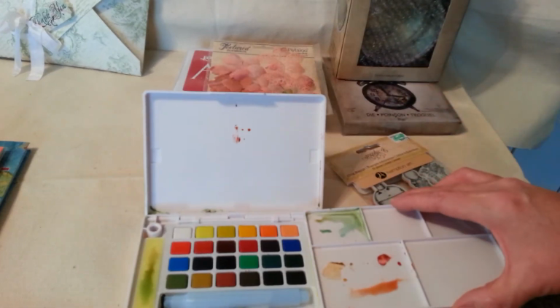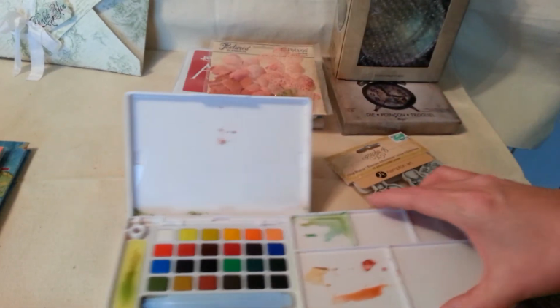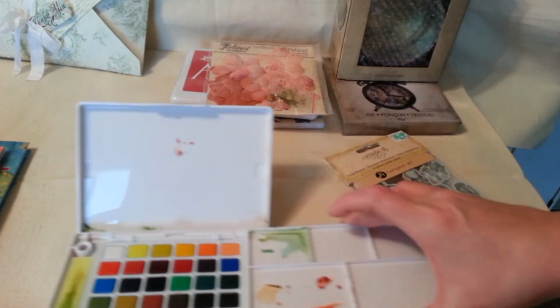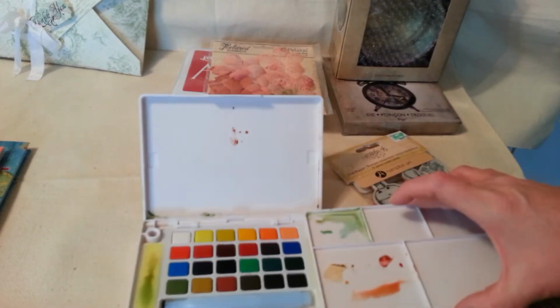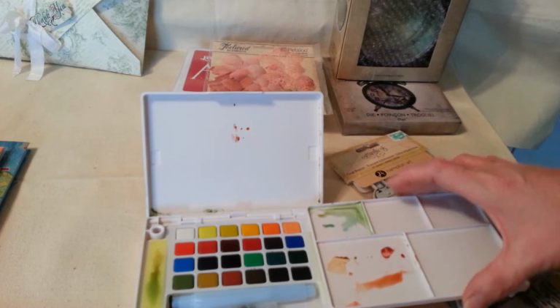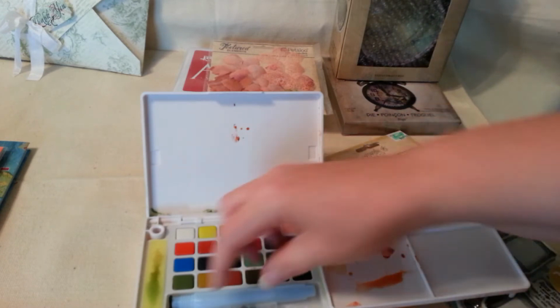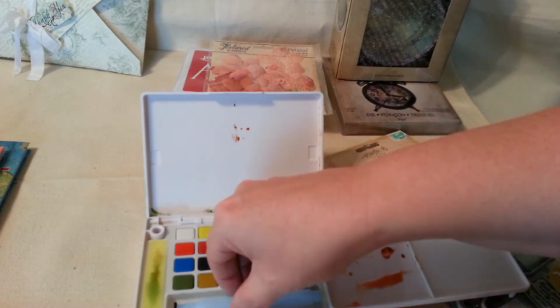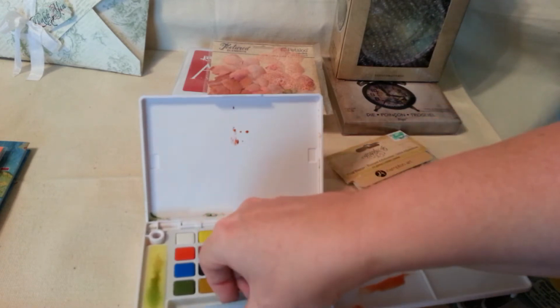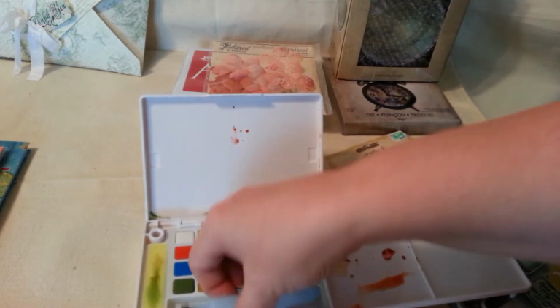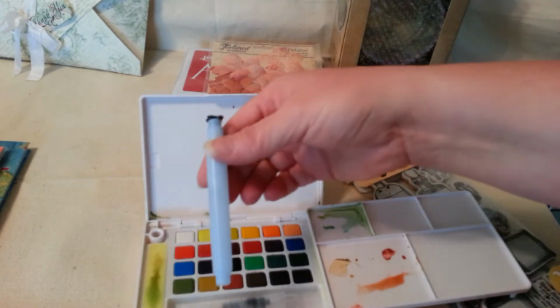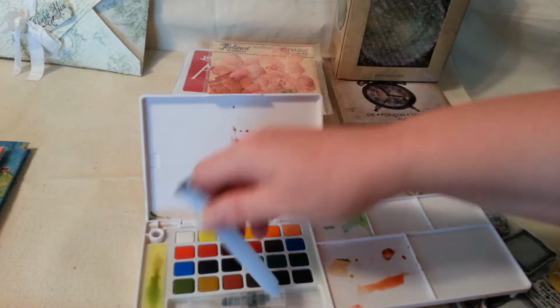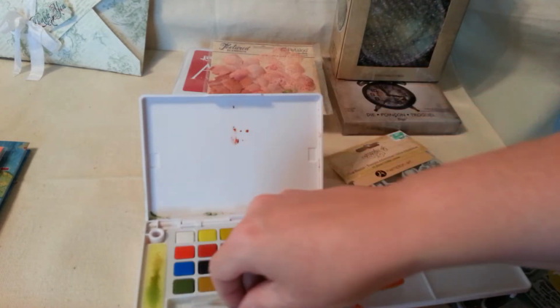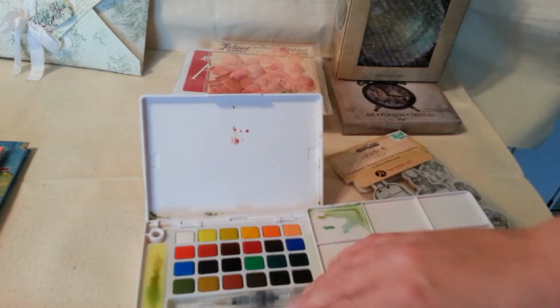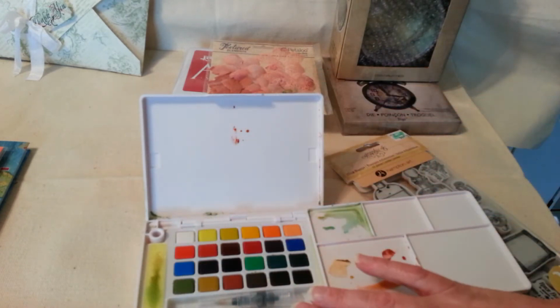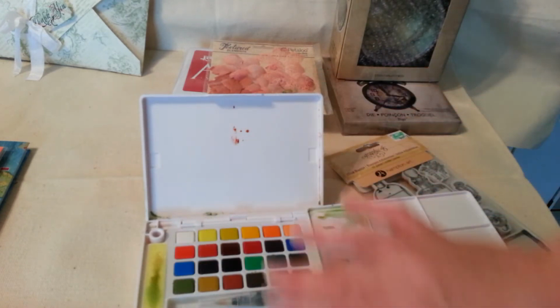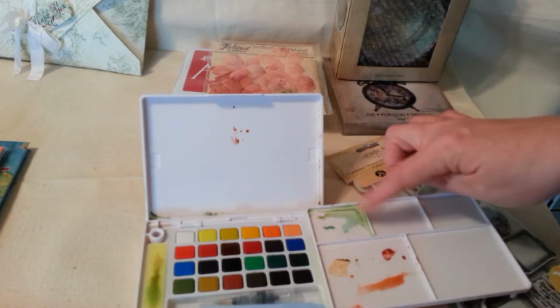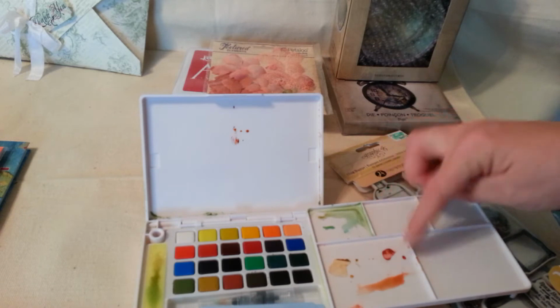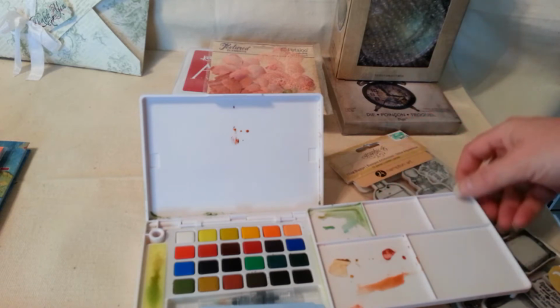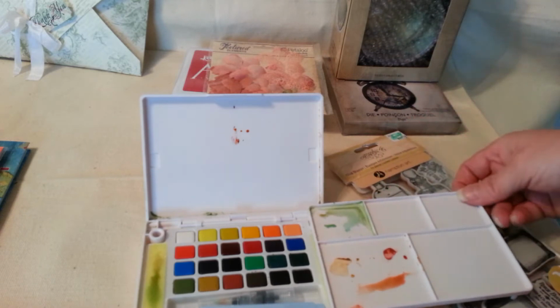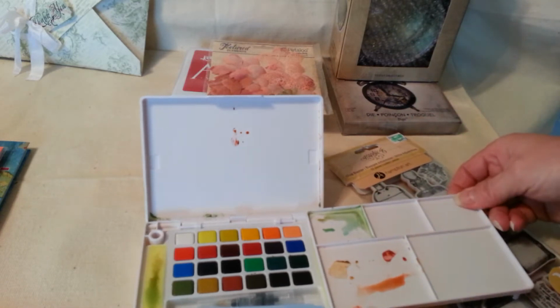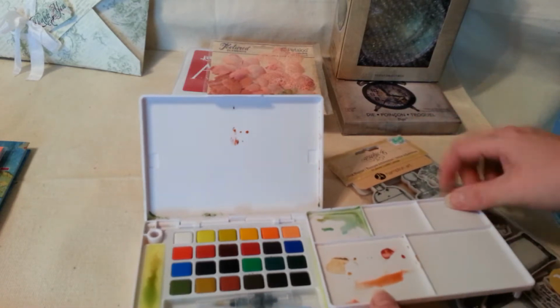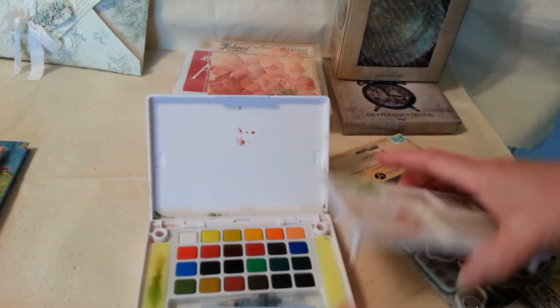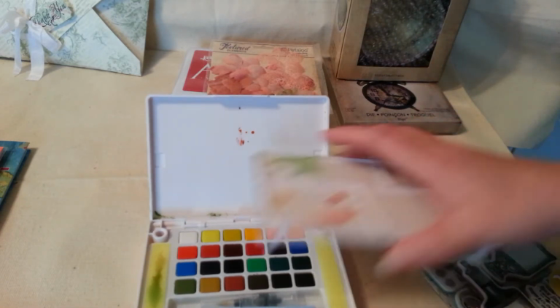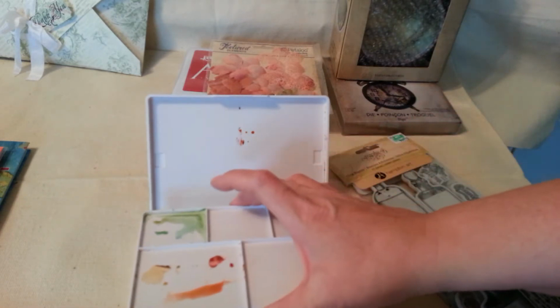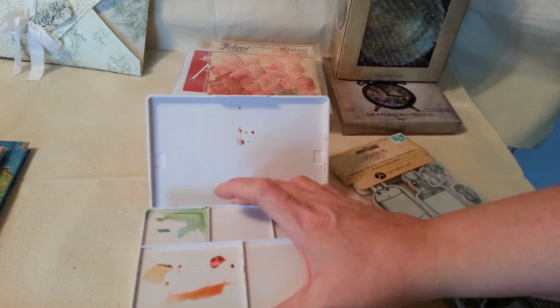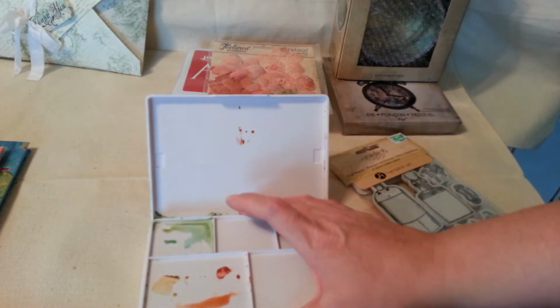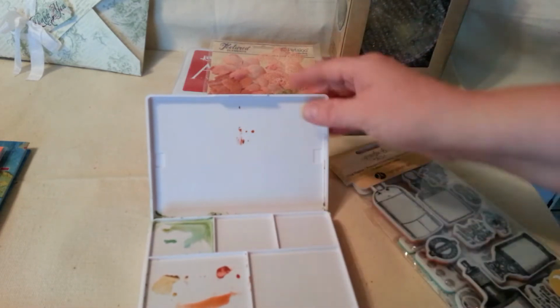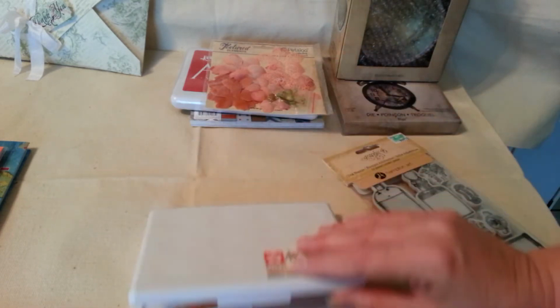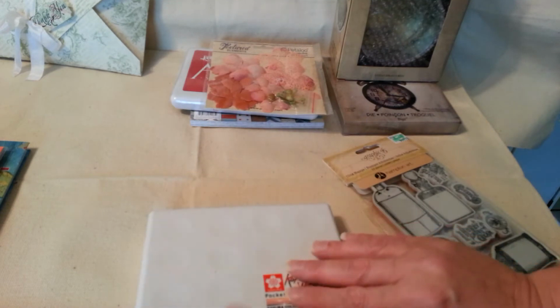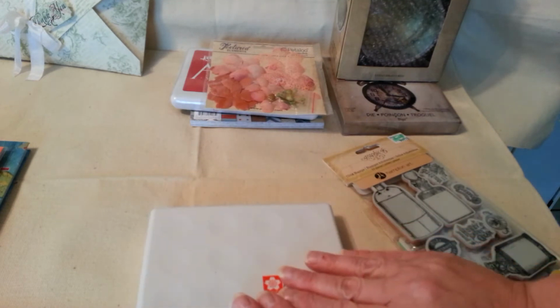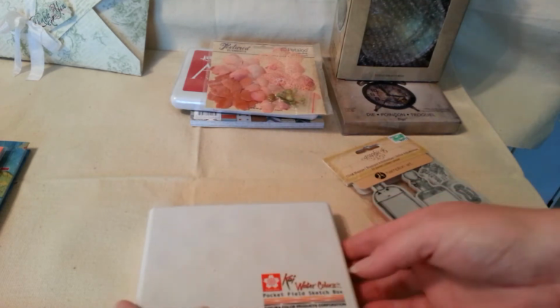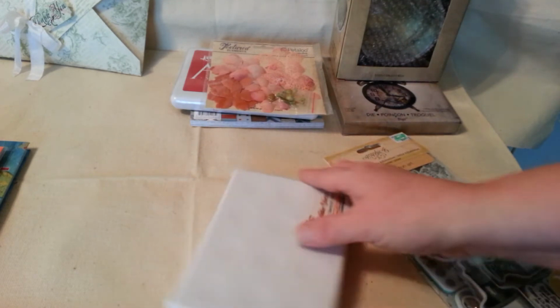It's got this little tray — you move it over to the side and it comes with this brush that you fill up with water, and you mix your colors over here. I had to play with it and see how it worked, and I love it. It's great for travel.